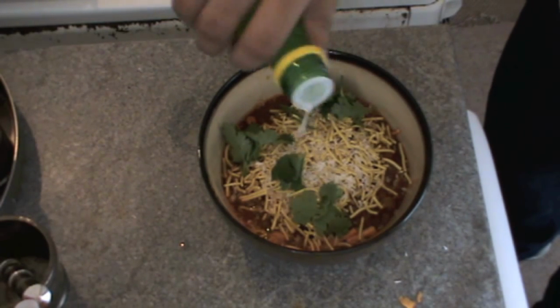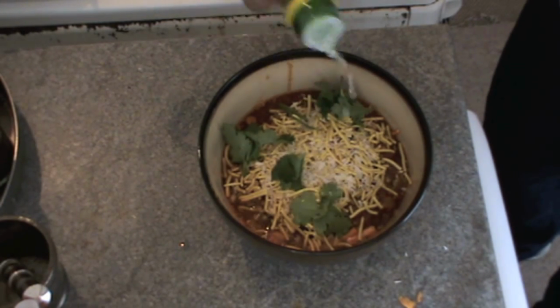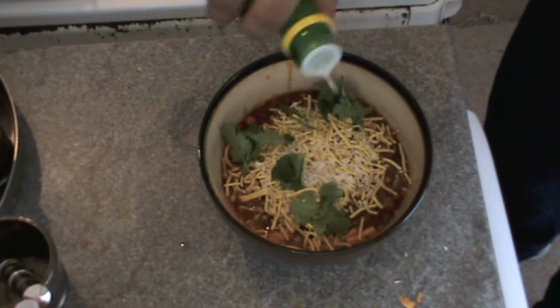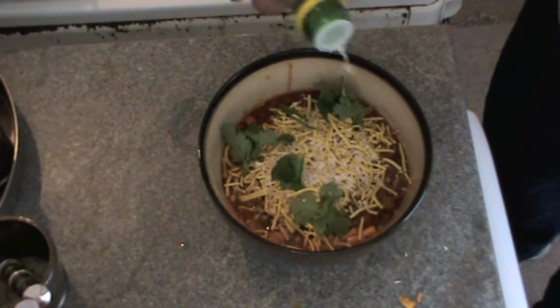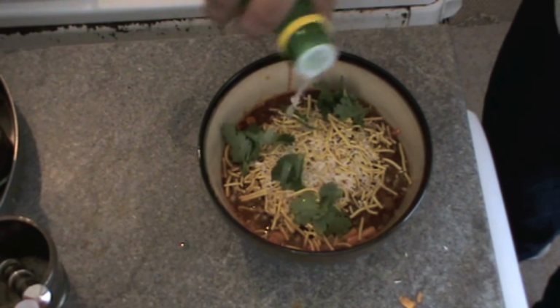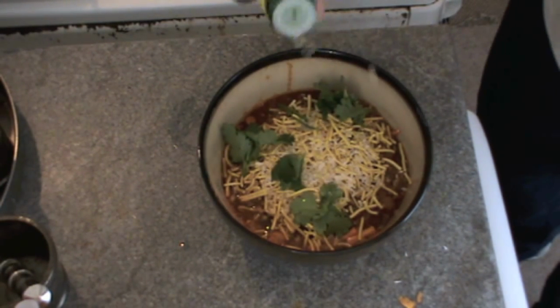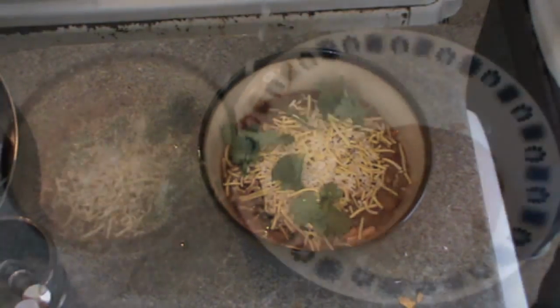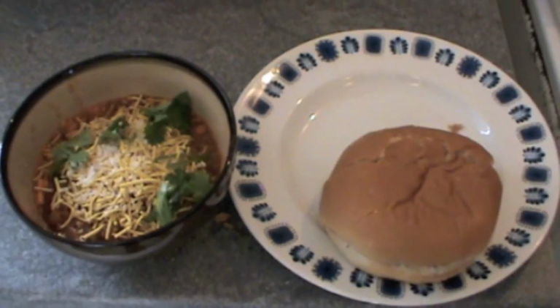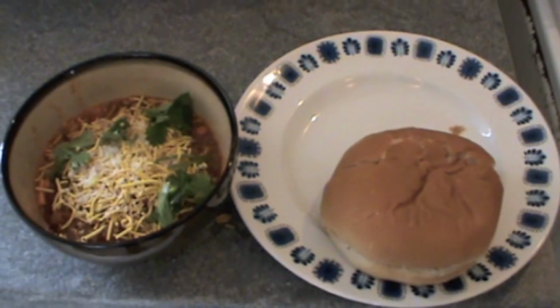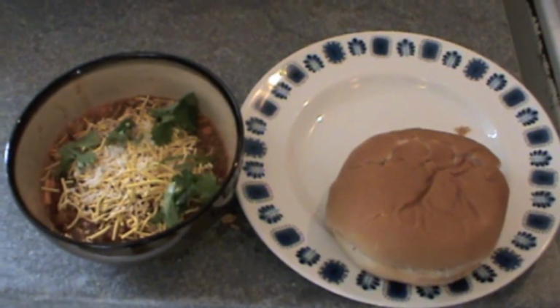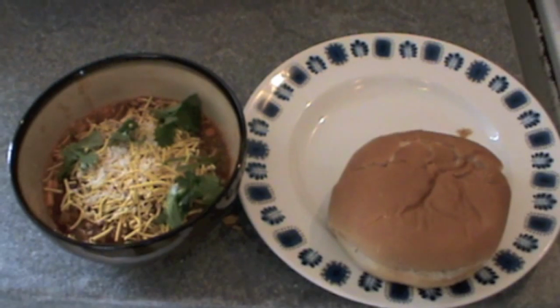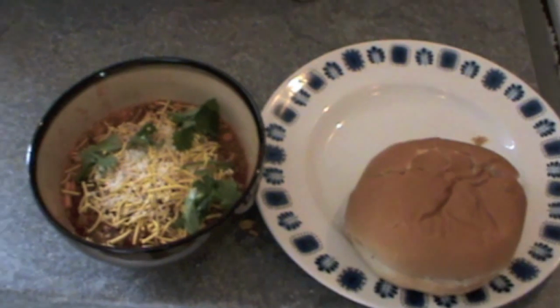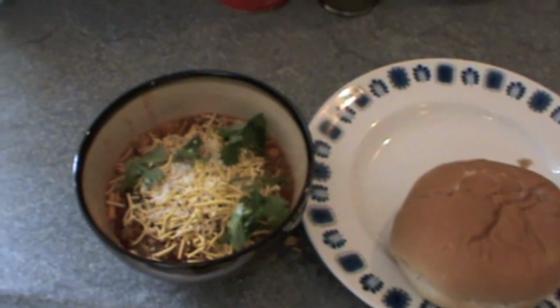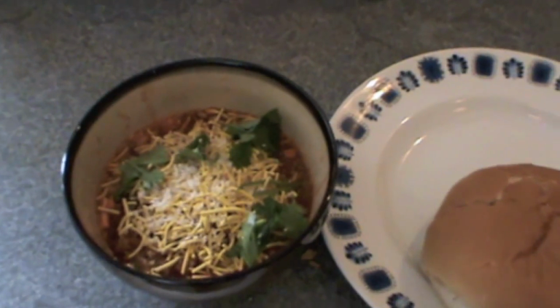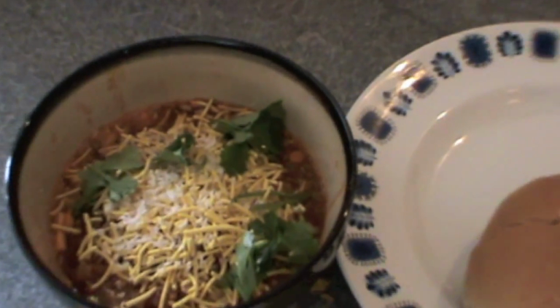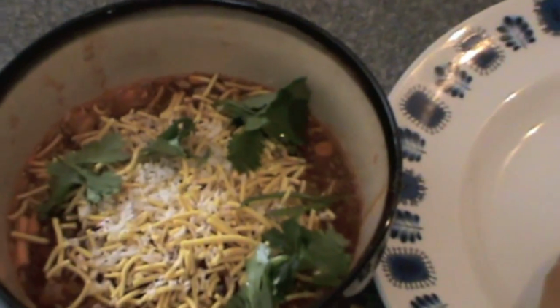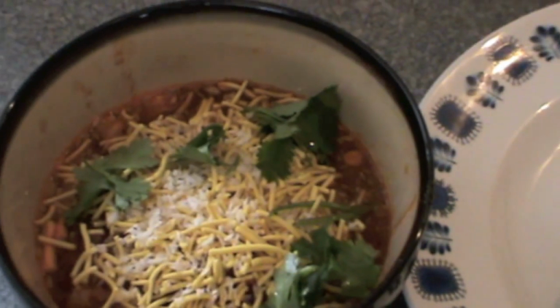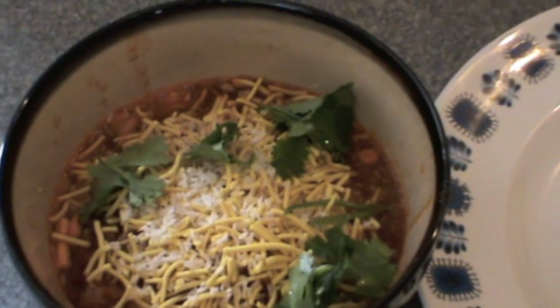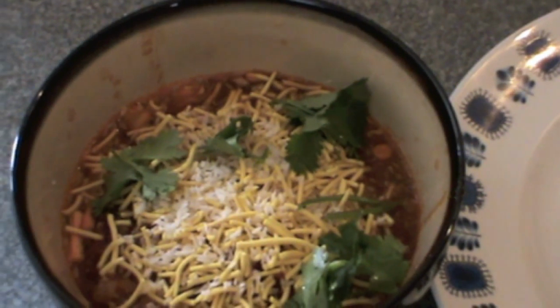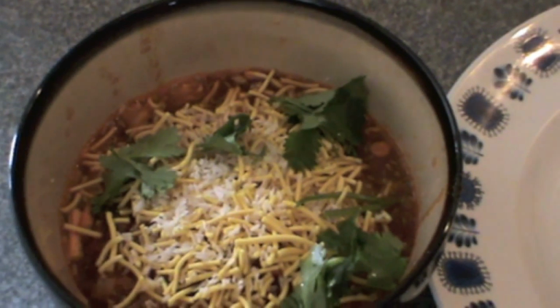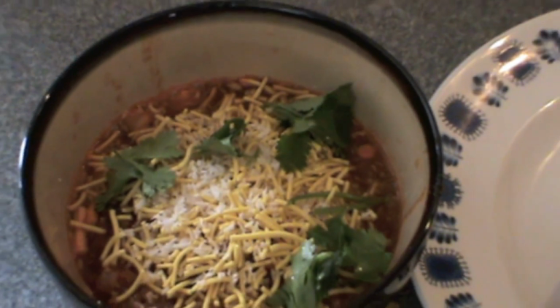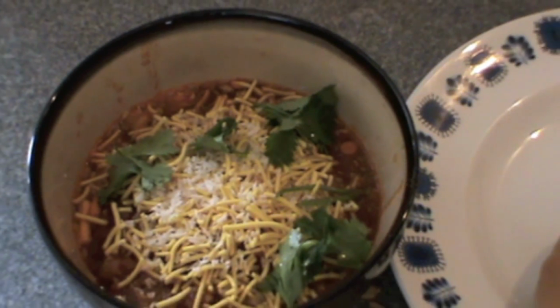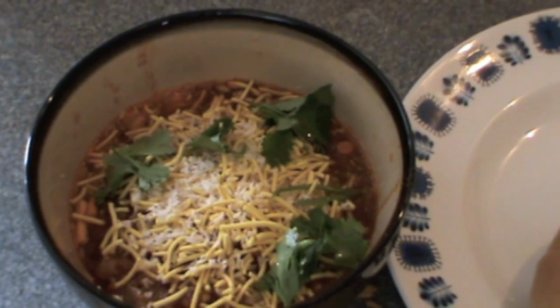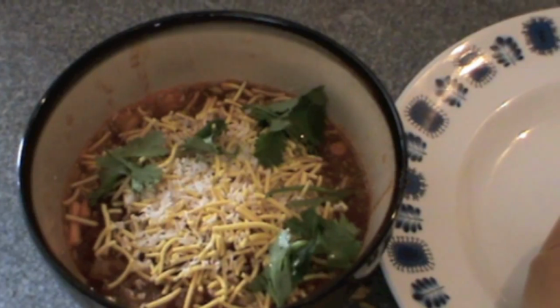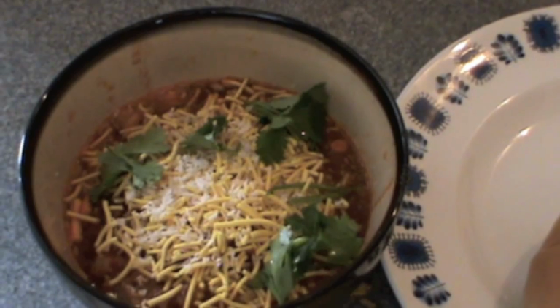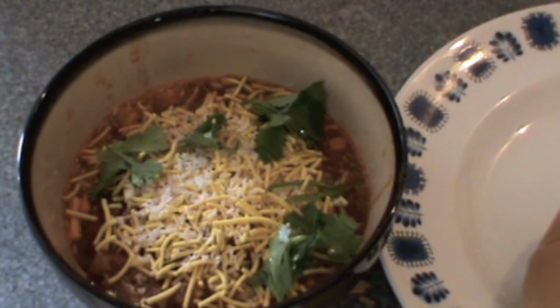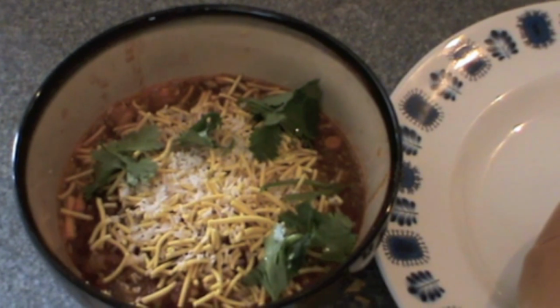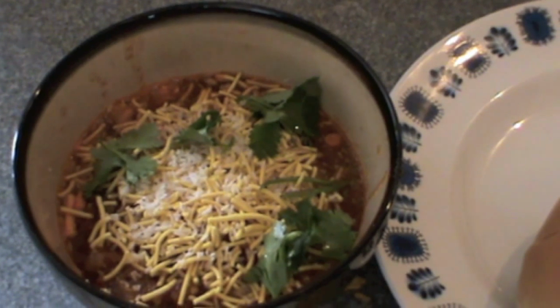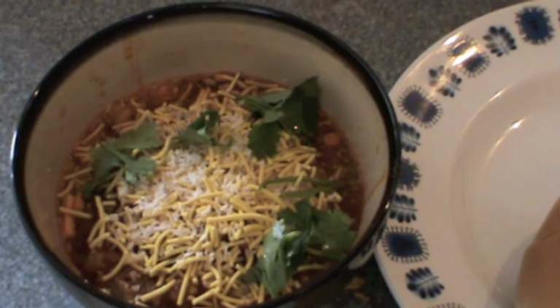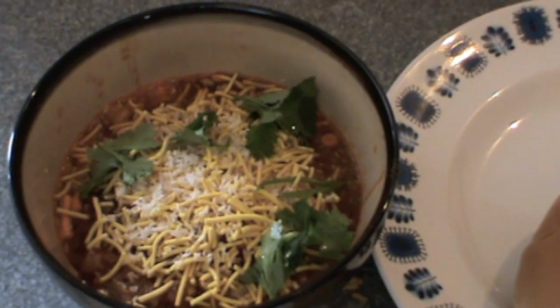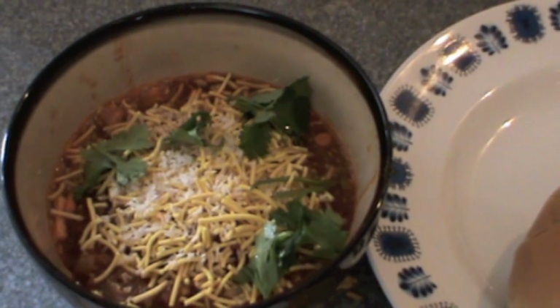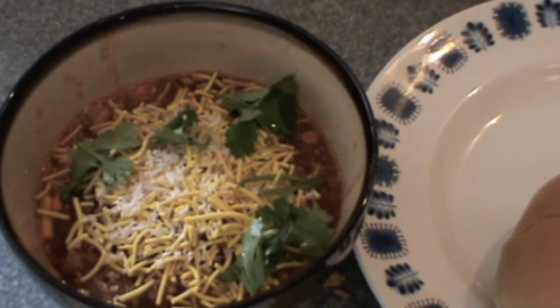Here we go — our misal pav is ready! I can guarantee you it's going to be delicious. Just enjoy this misal pav and see you soon again.